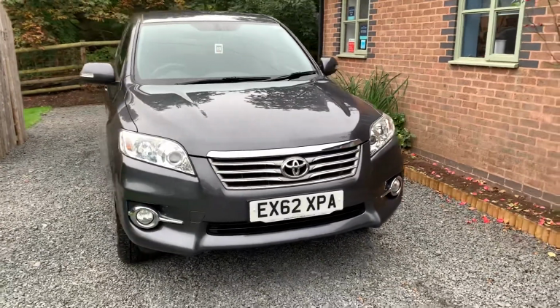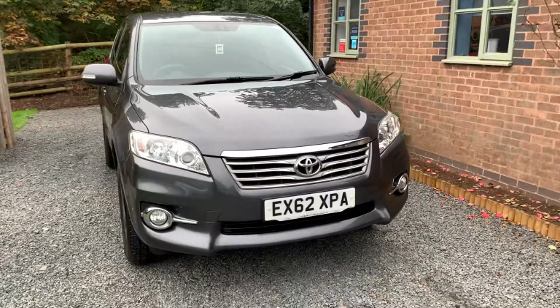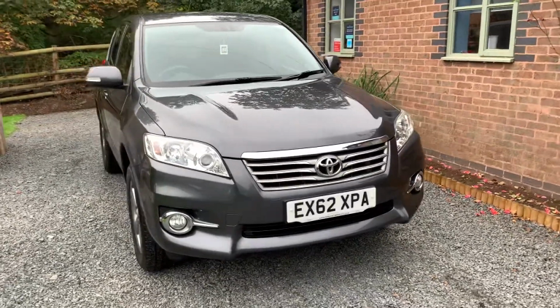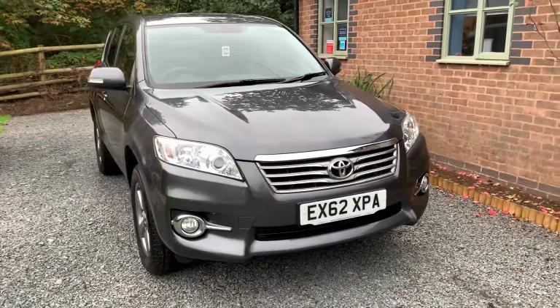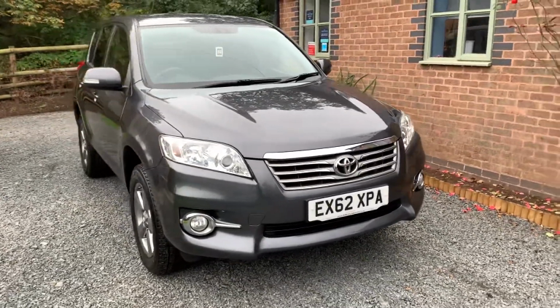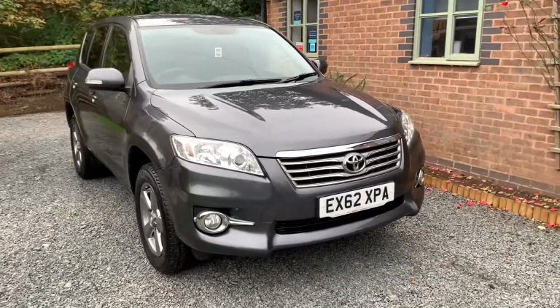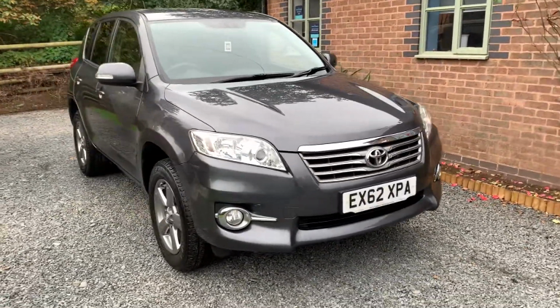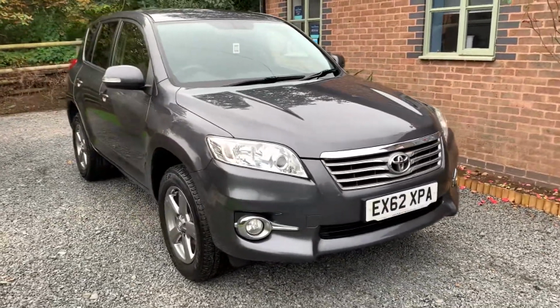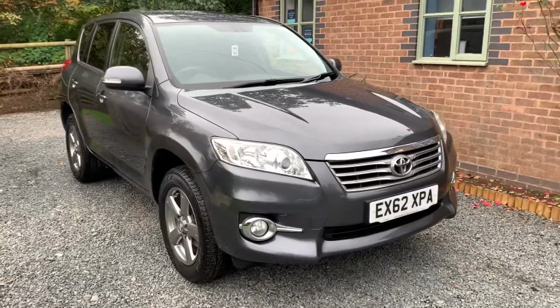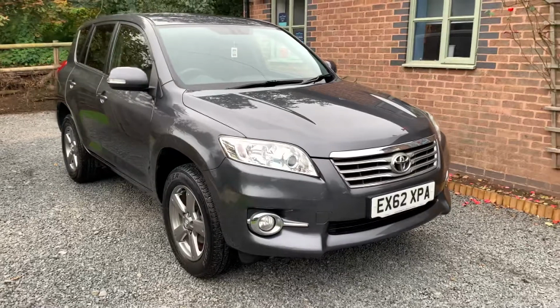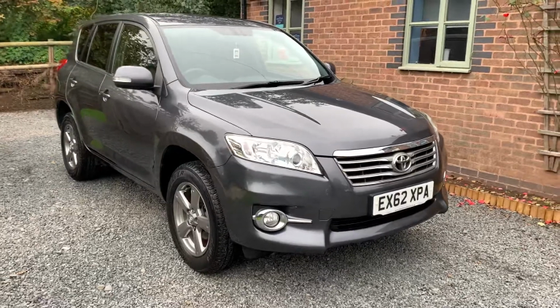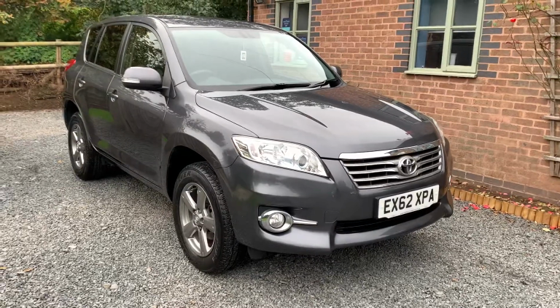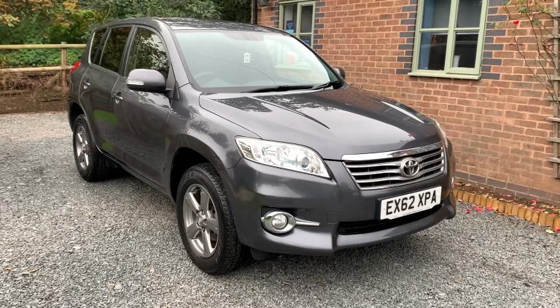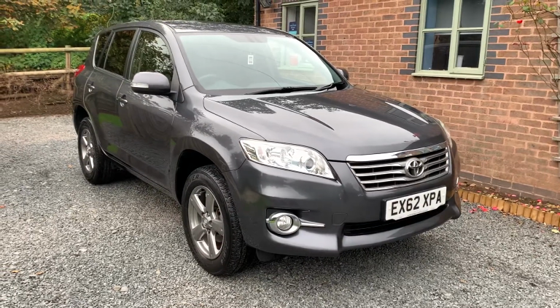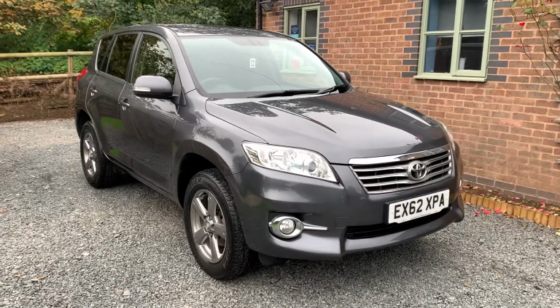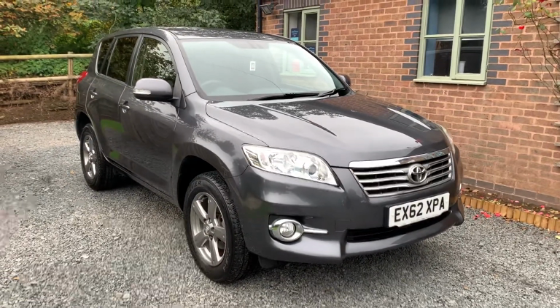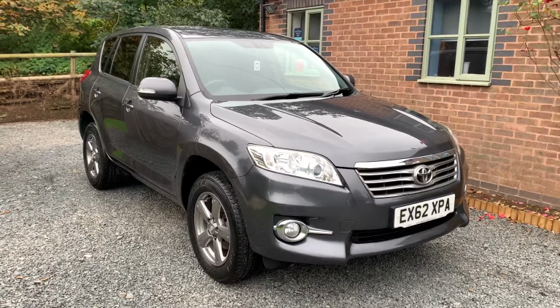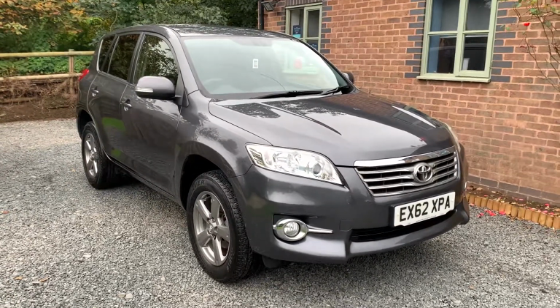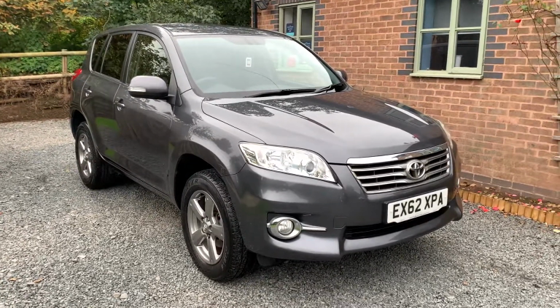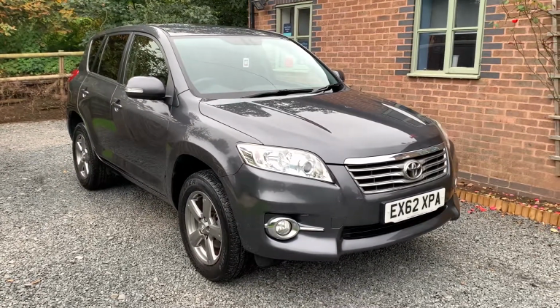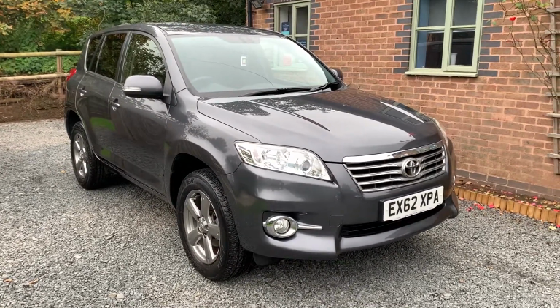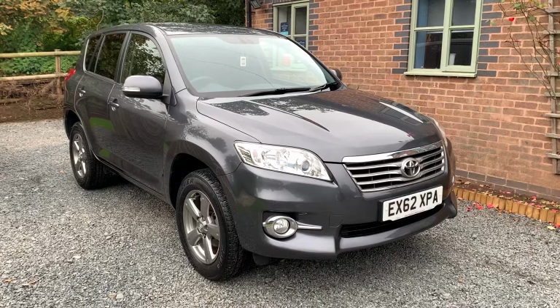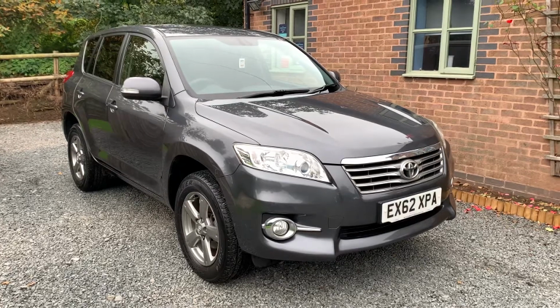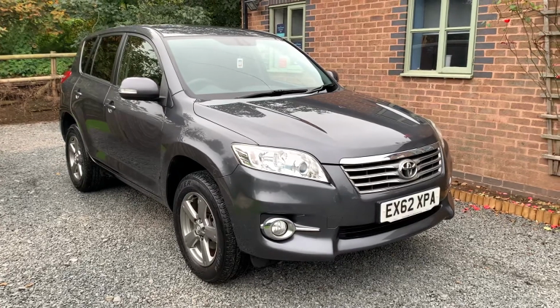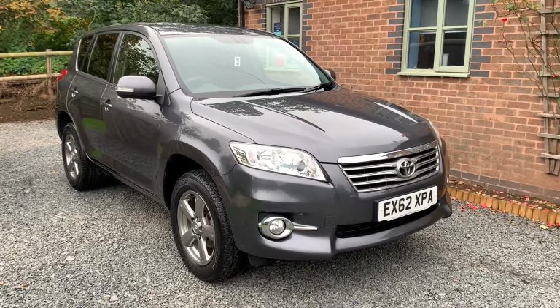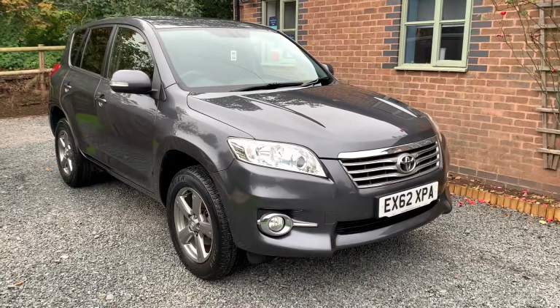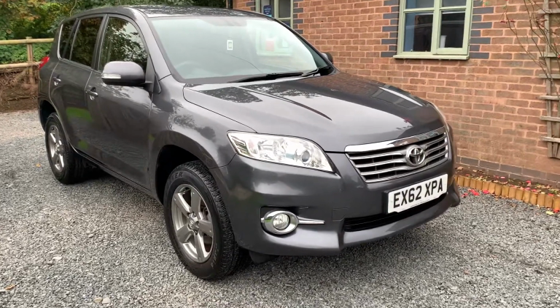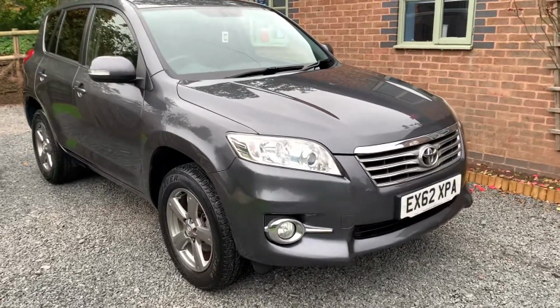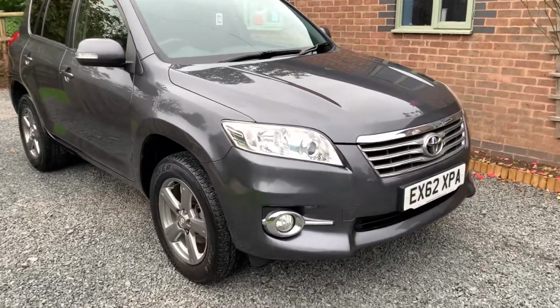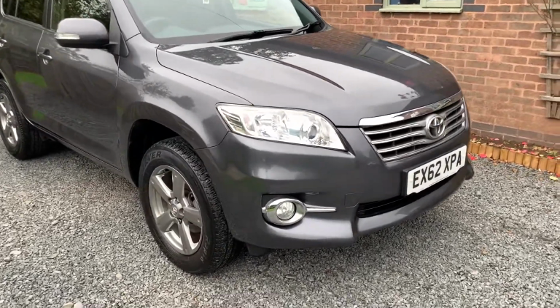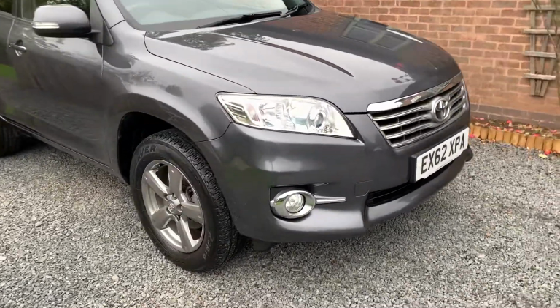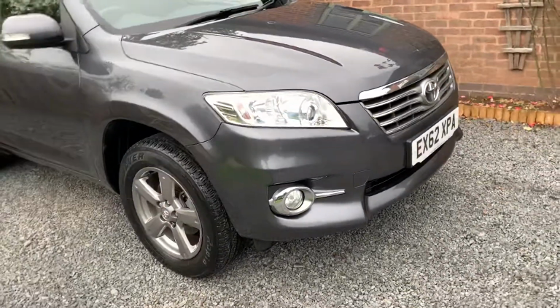This car has been lady owned since 2016 and benefits from having comprehensive service history. The car will be serviced and MOT'd on sale. It comes with two keys and the full Toyota owners pack.